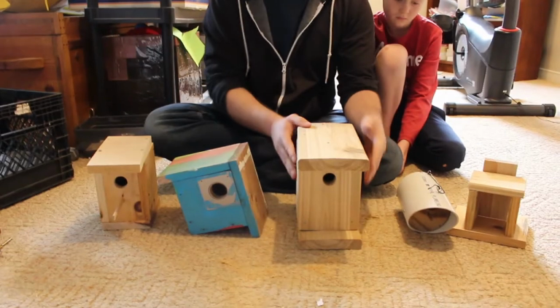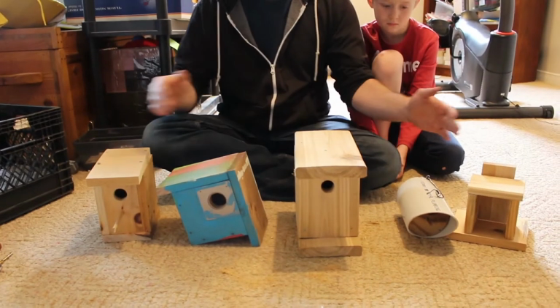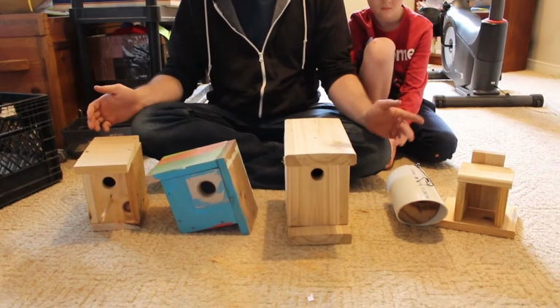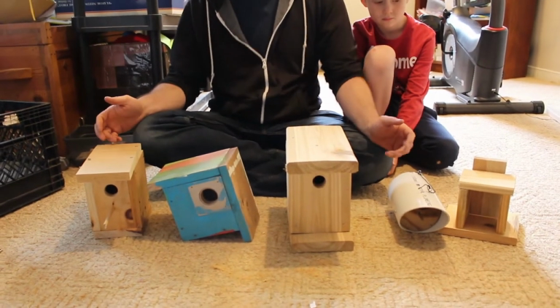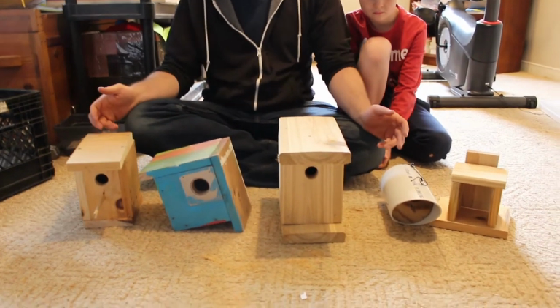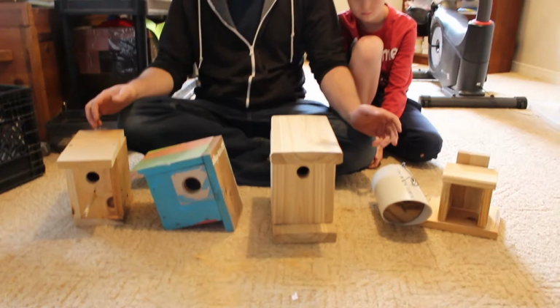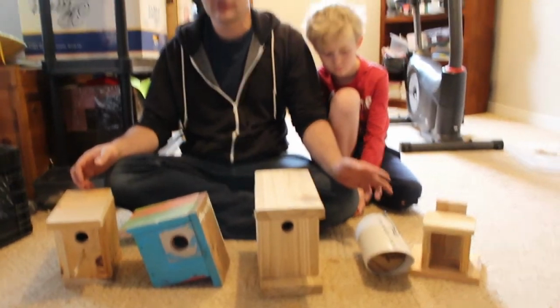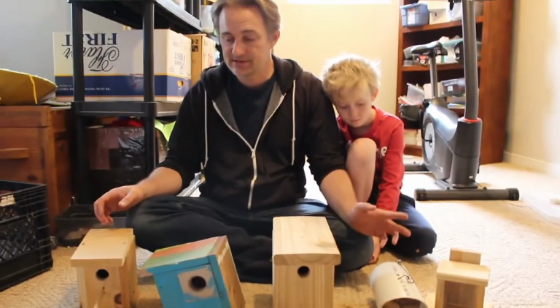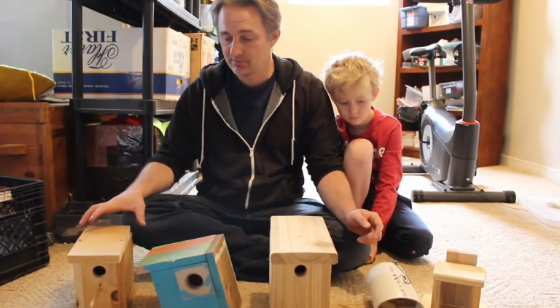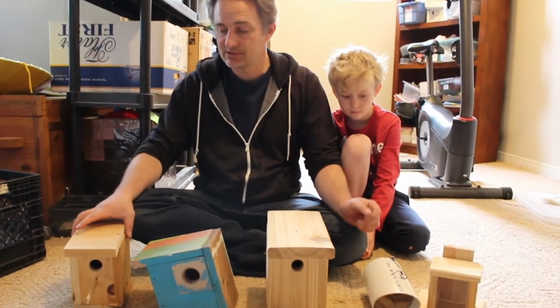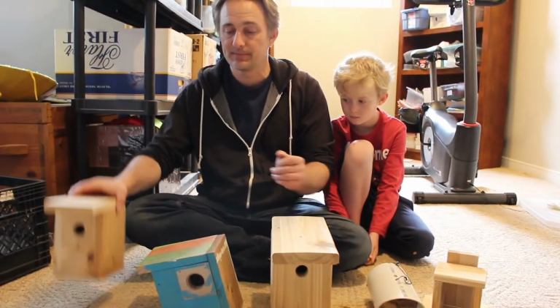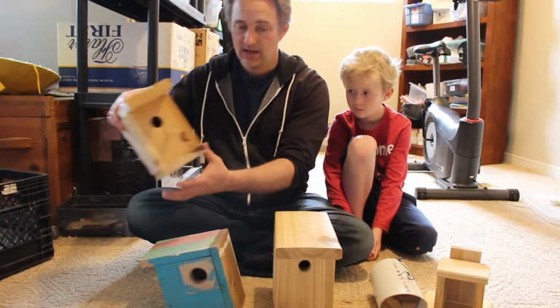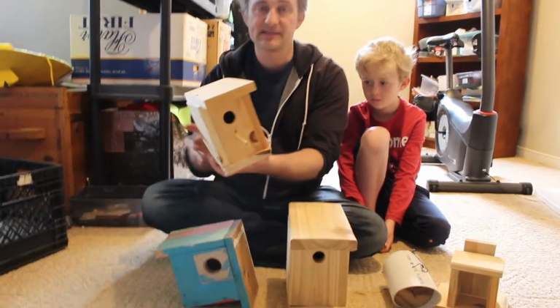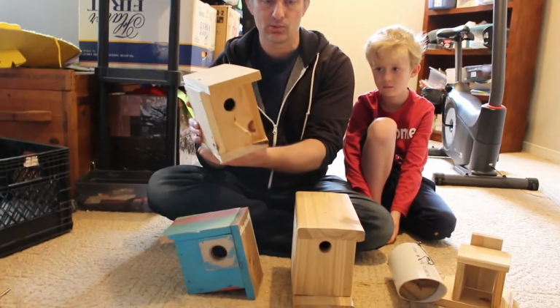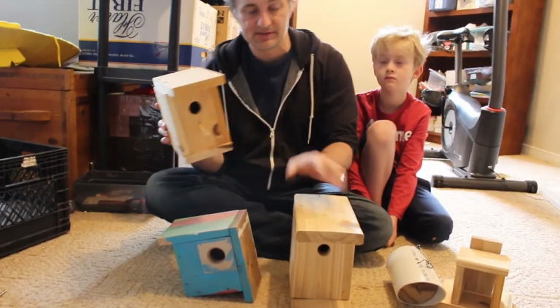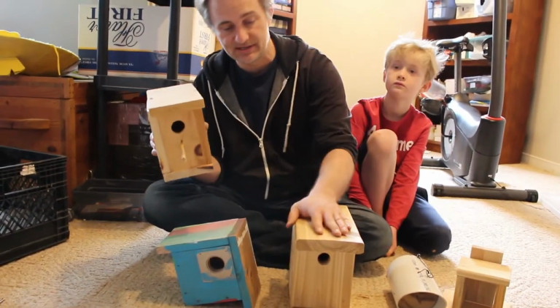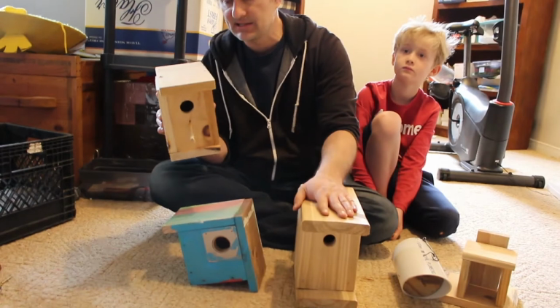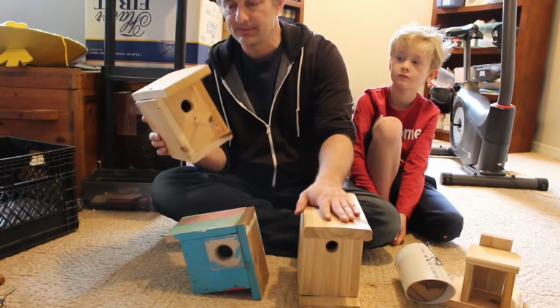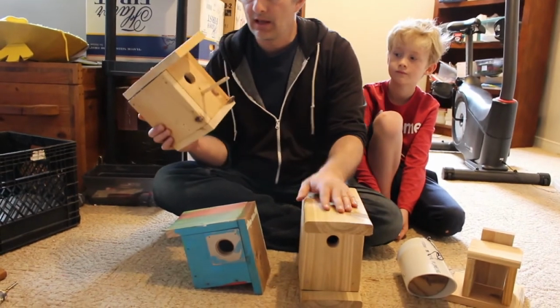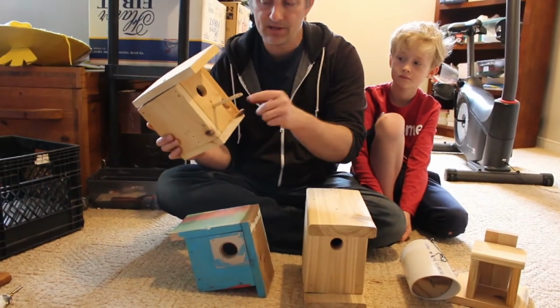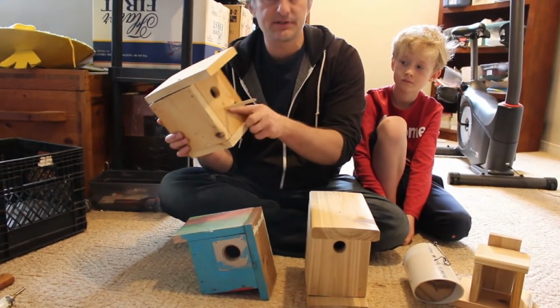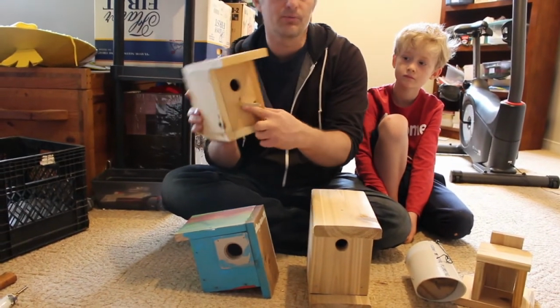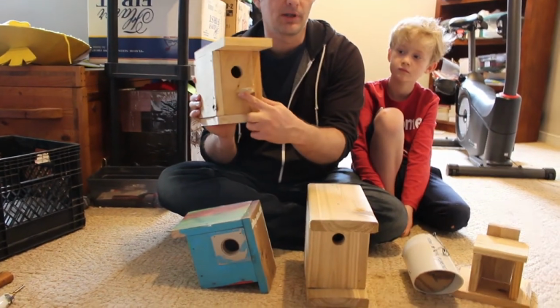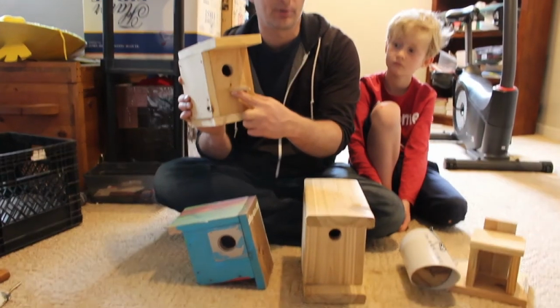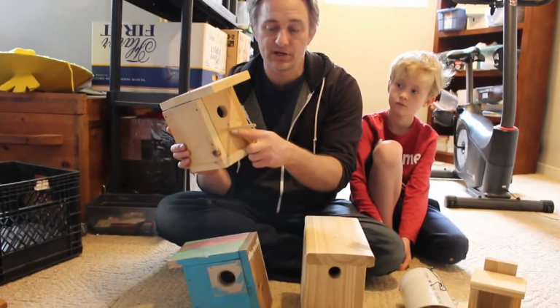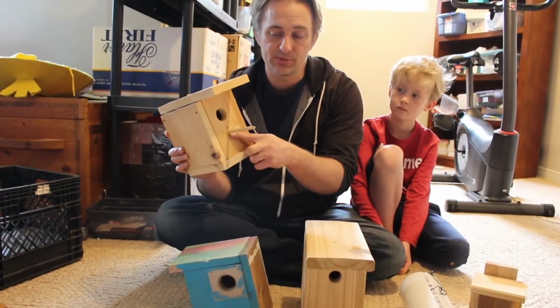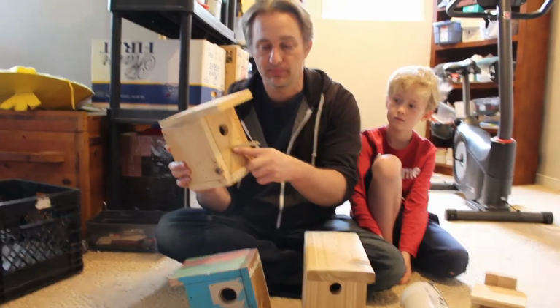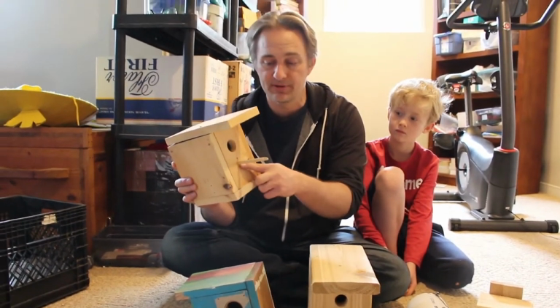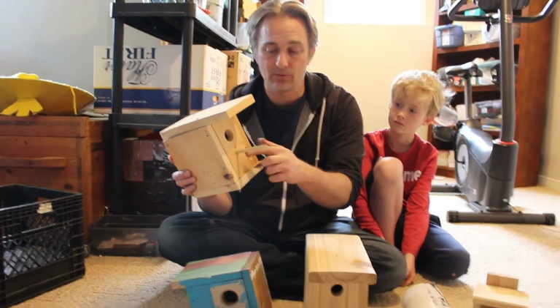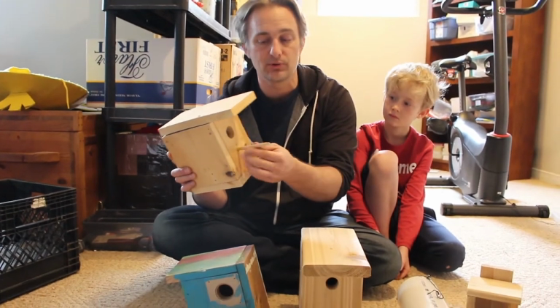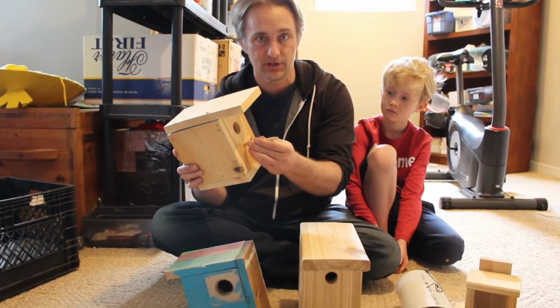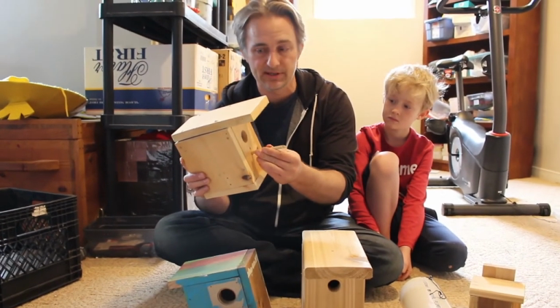I also have here a few other examples, variations of the same sort of birdhouse concept. This is another one — it's almost exactly the same, a minor difference. We put a little perch on here, so we took a little bit of dowel, drilled a hole, and glued it in.